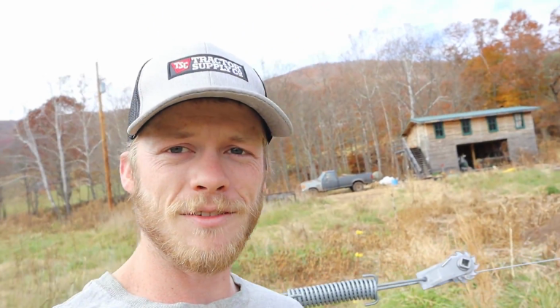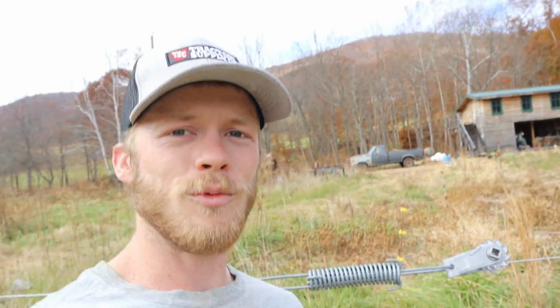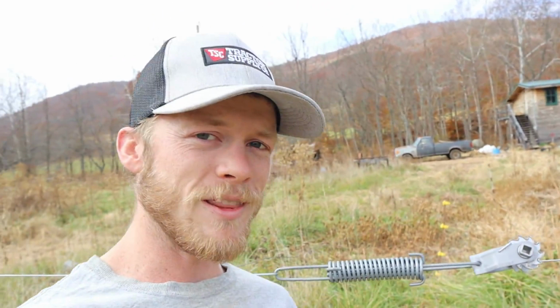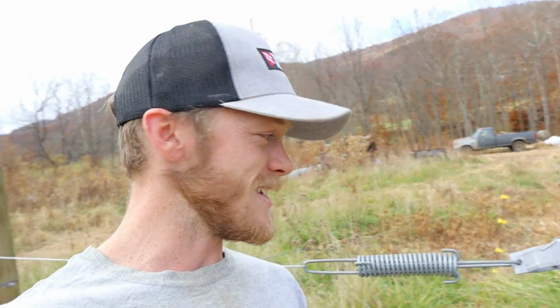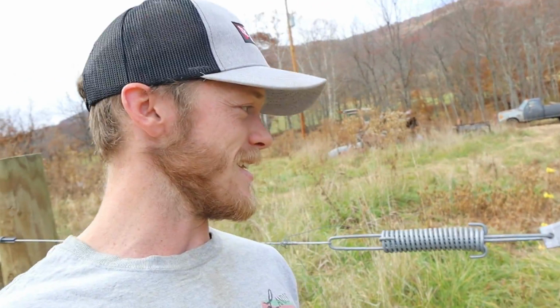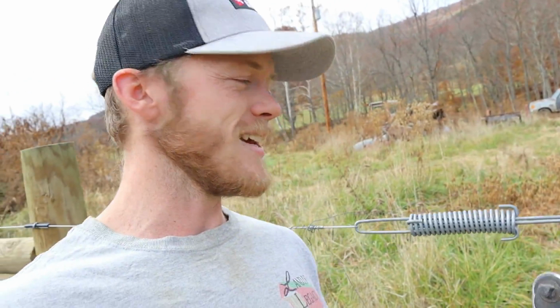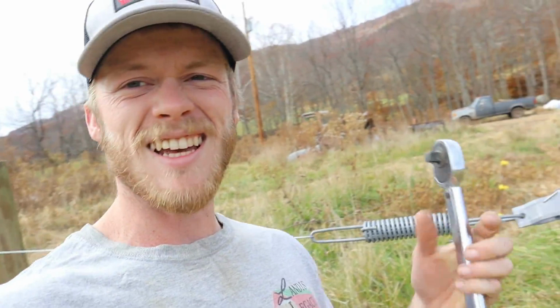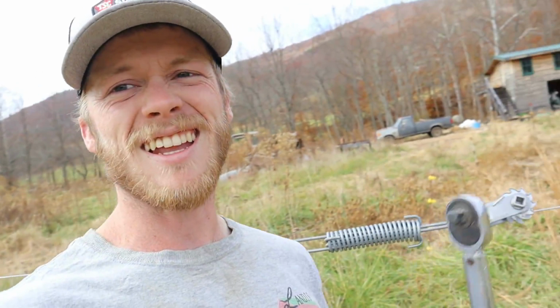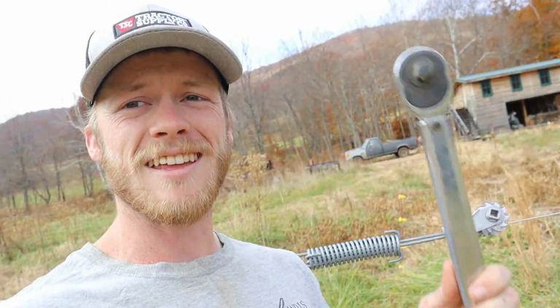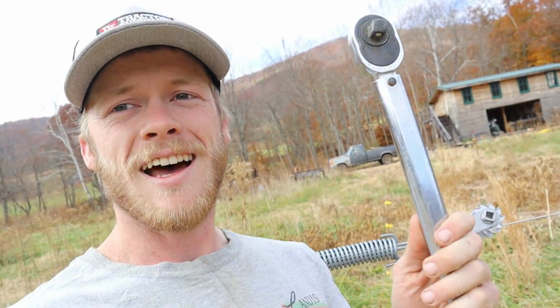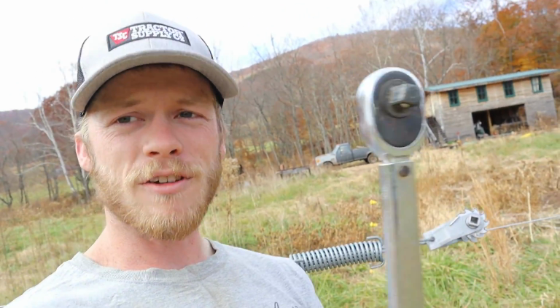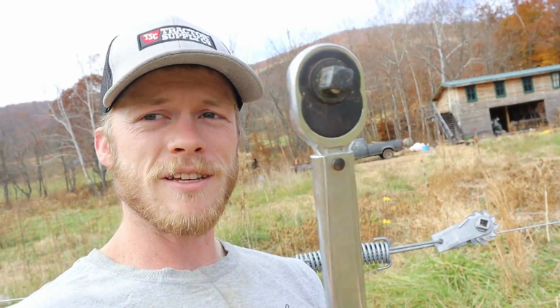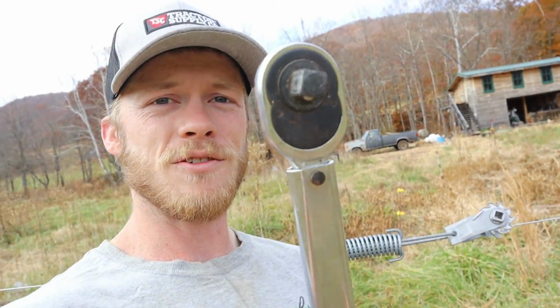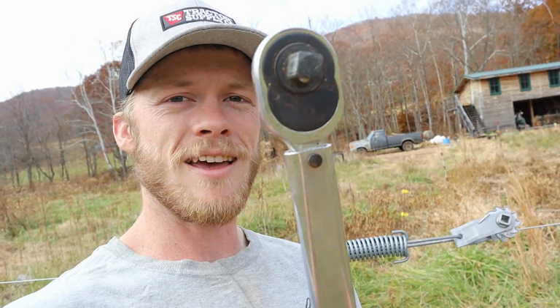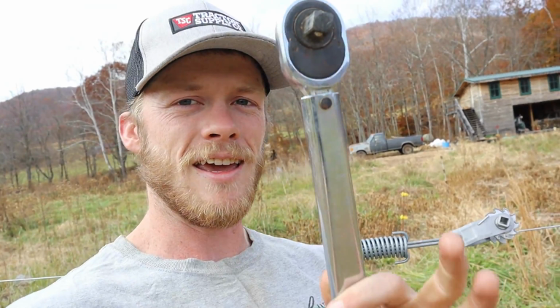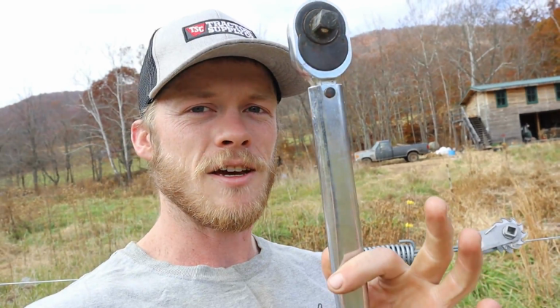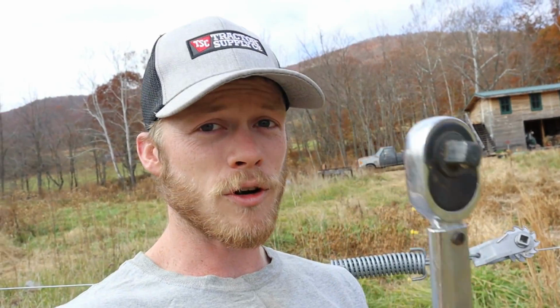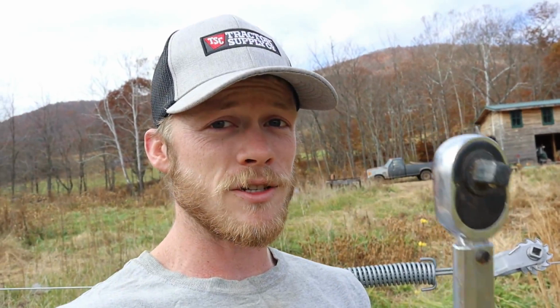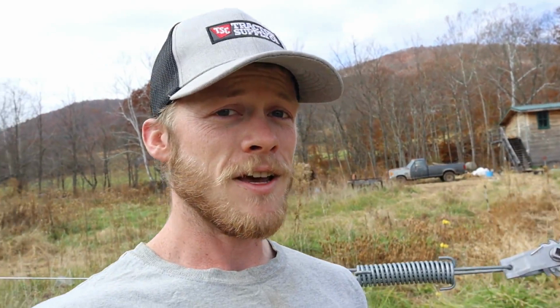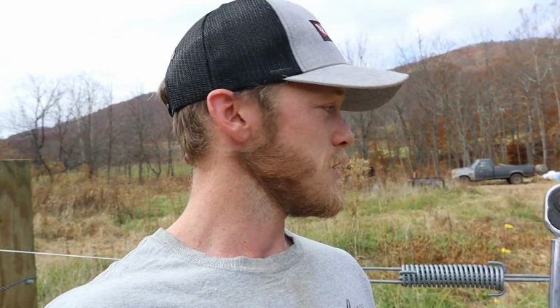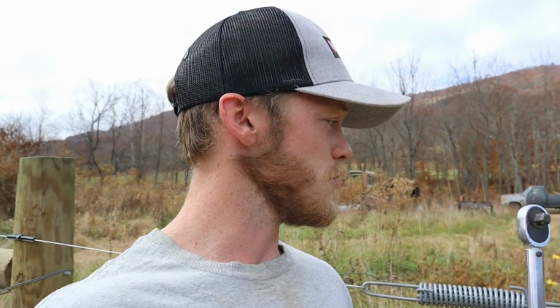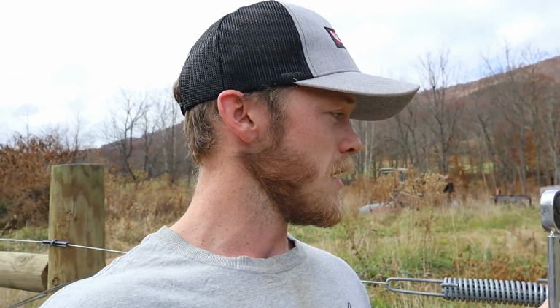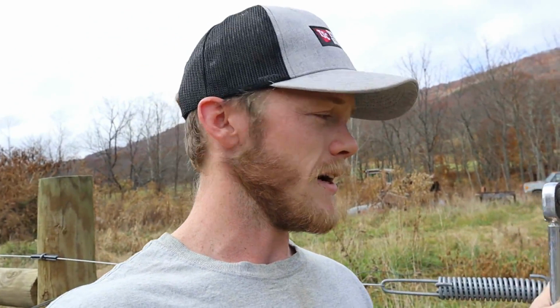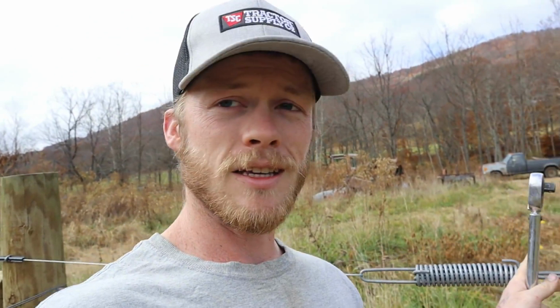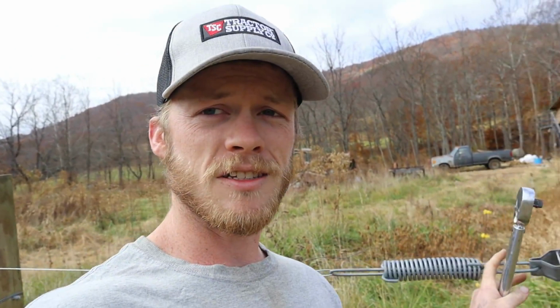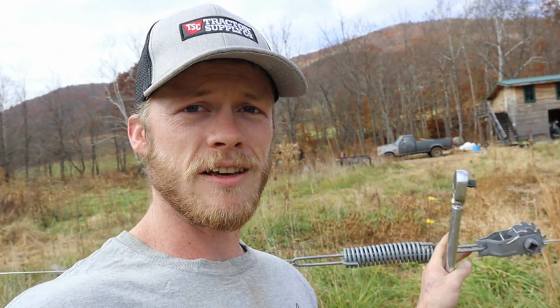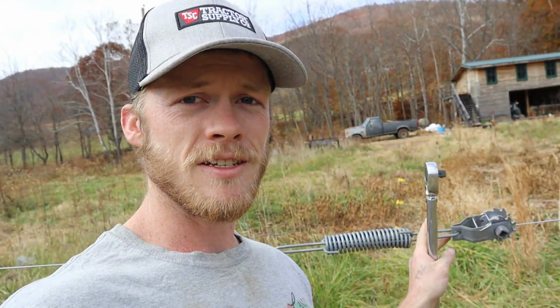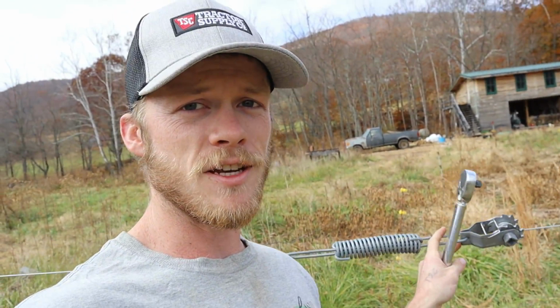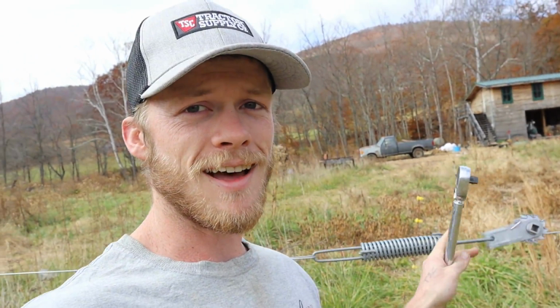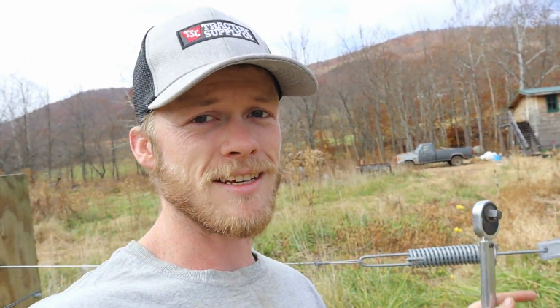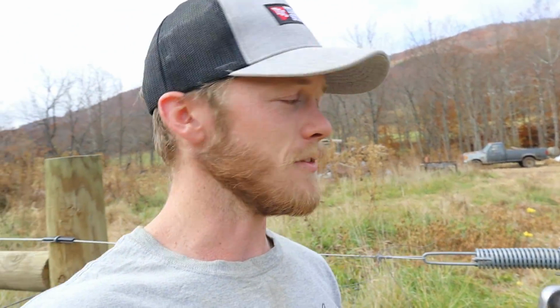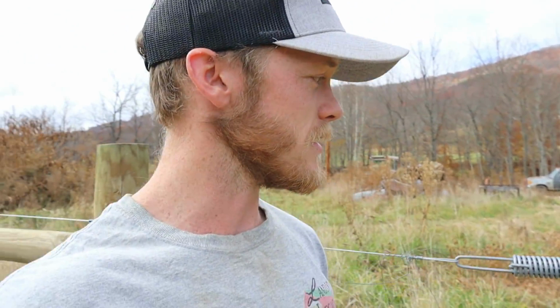Now, the idea is I got thinking: I wonder if we could use a torque wrench to consistently tension high-tensile fence.